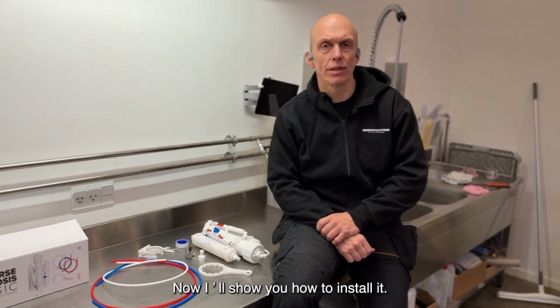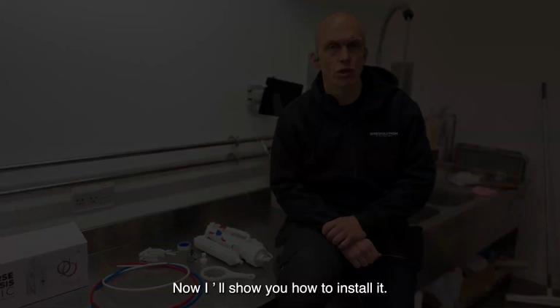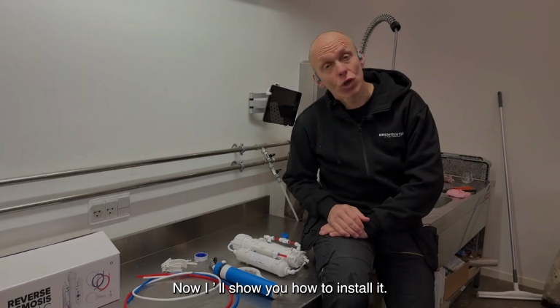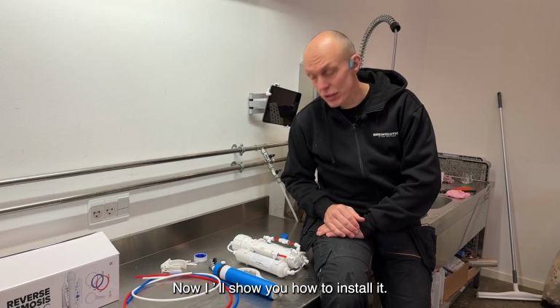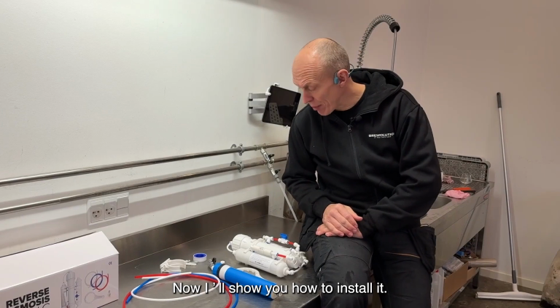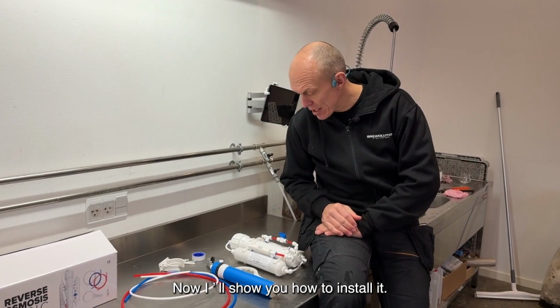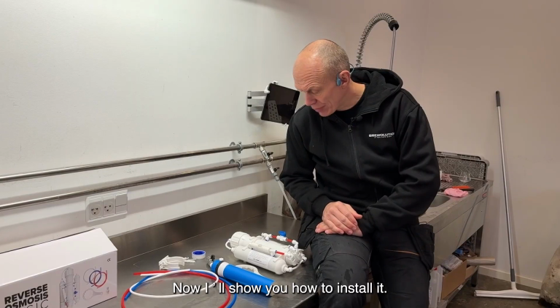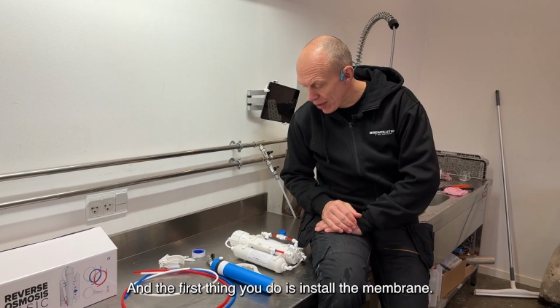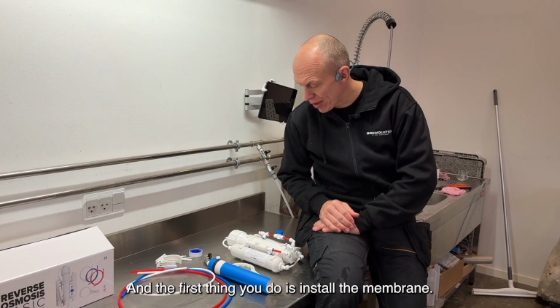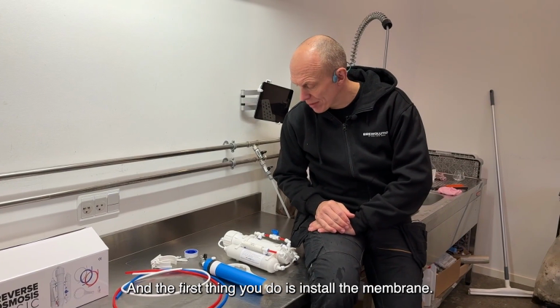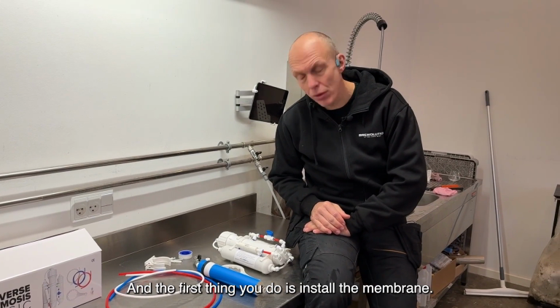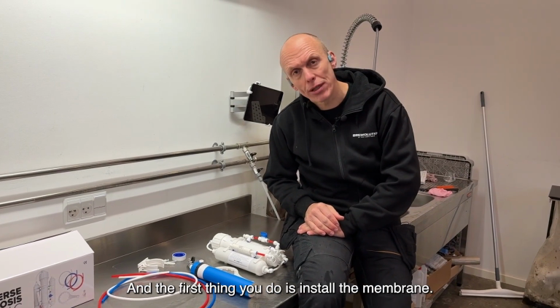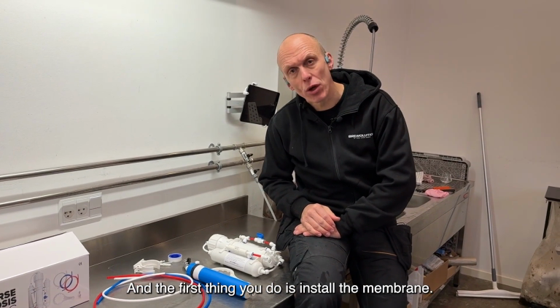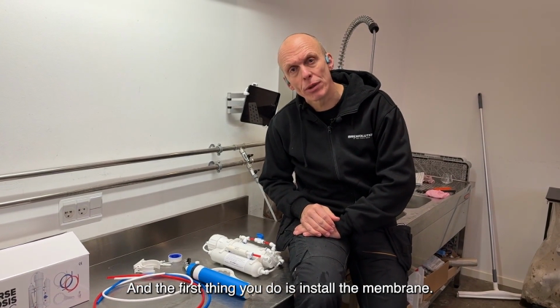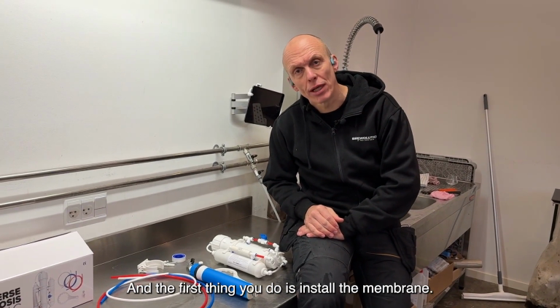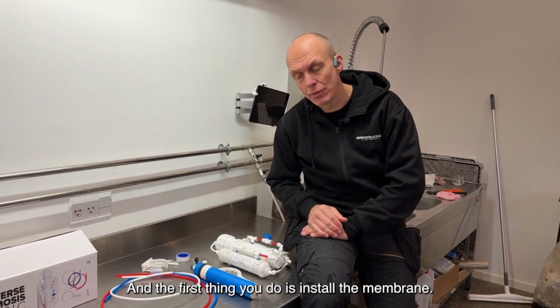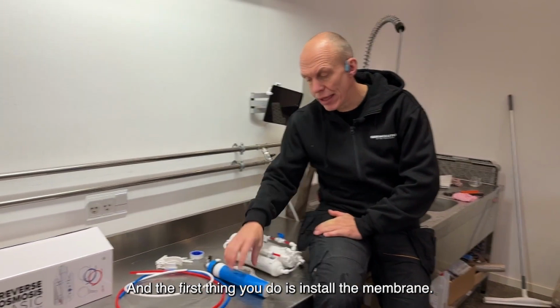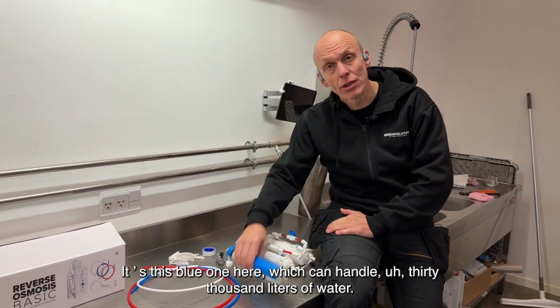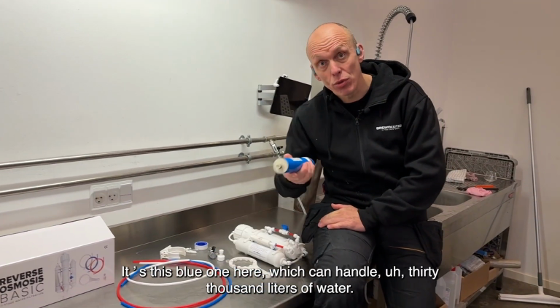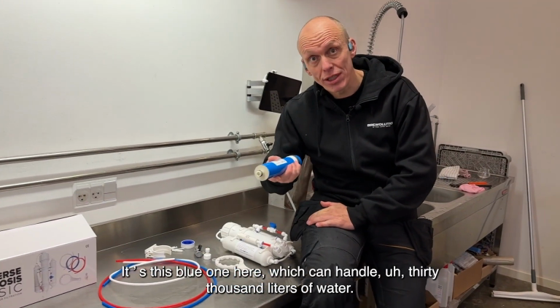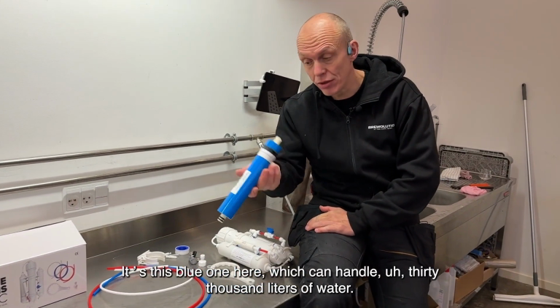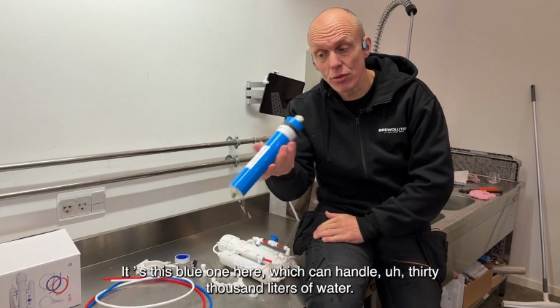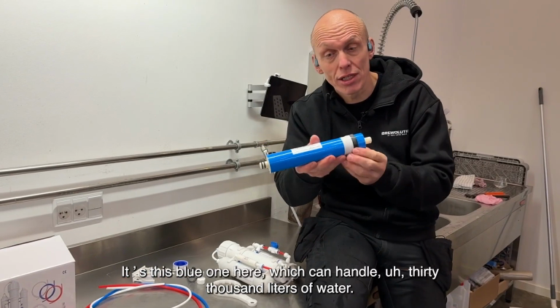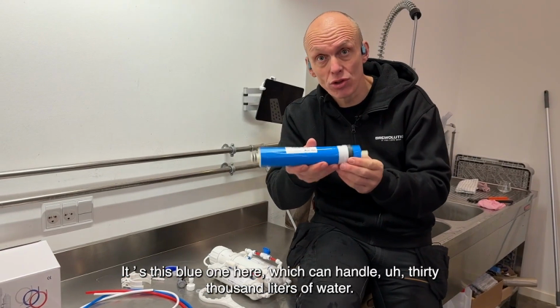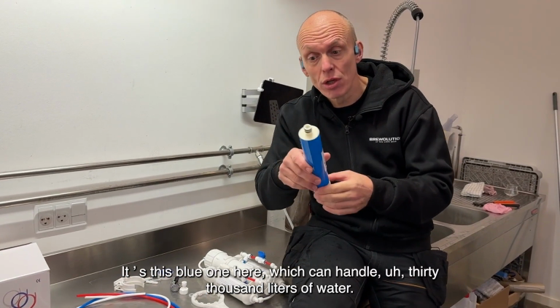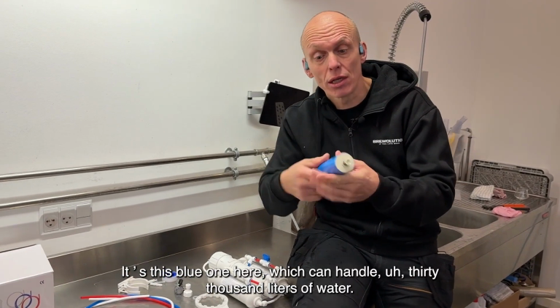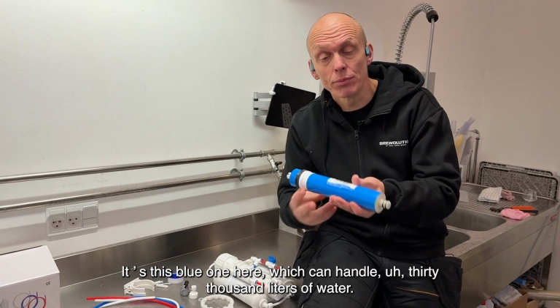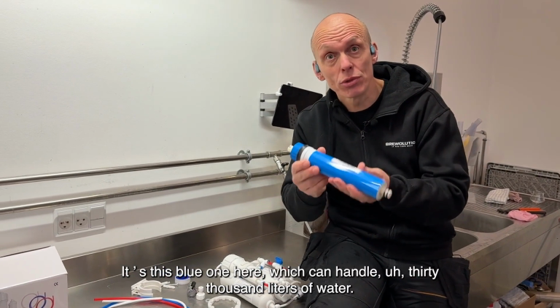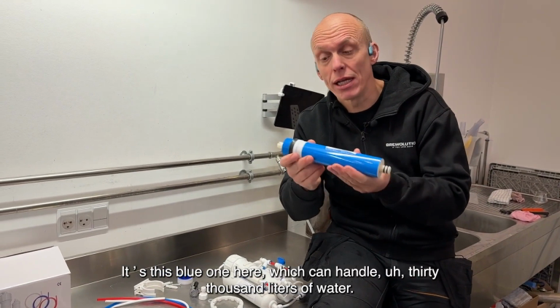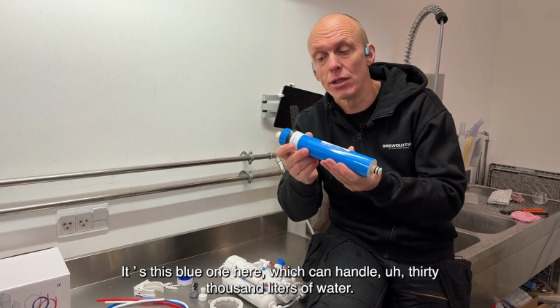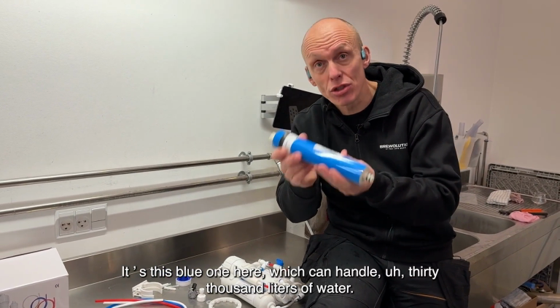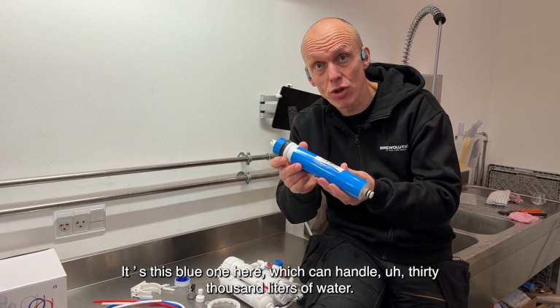It doesn't cost a fortune, and it can produce about 12 liters per hour. Now I'll show you how to install it. The first thing you do is install the membrane — this blue one here, which can handle 30,000 liters of water.